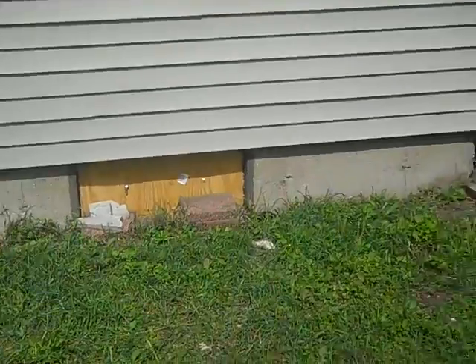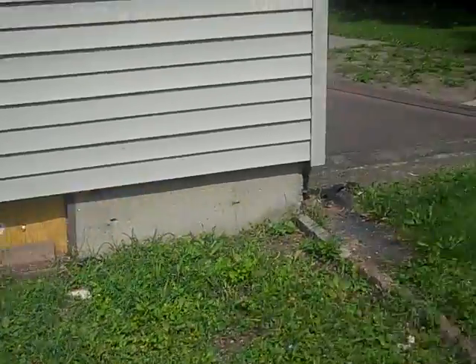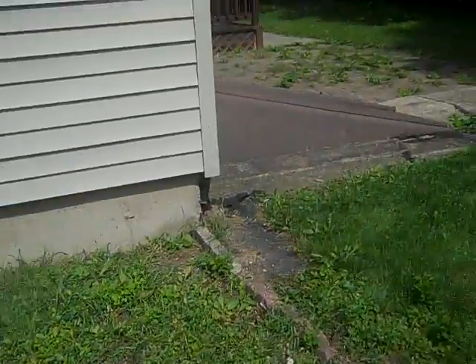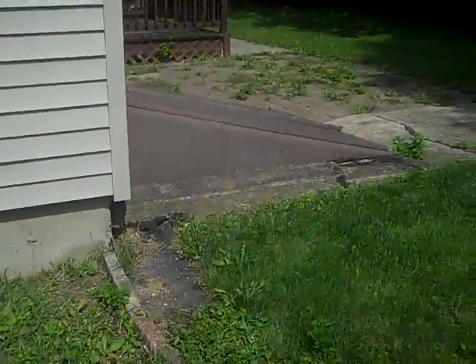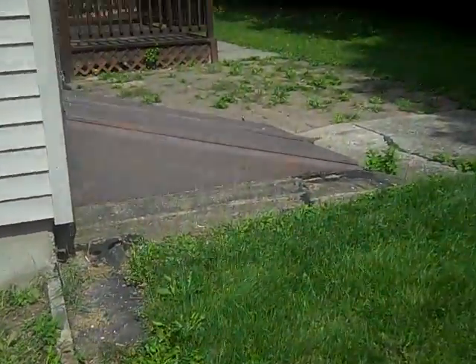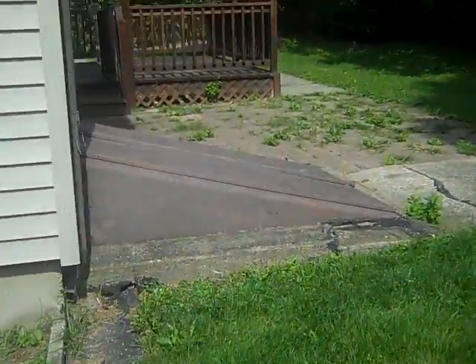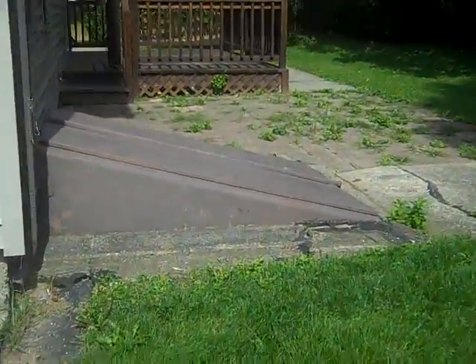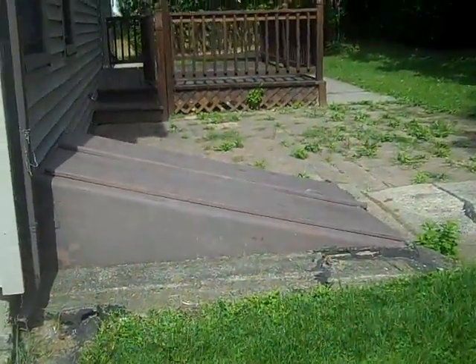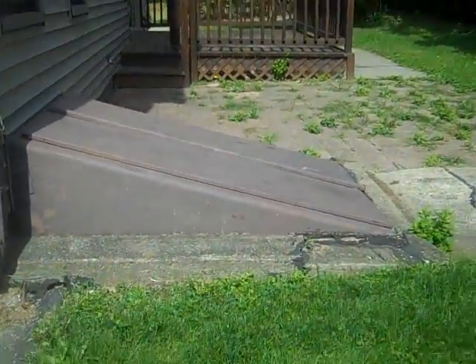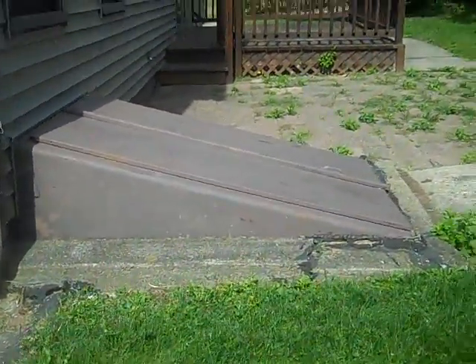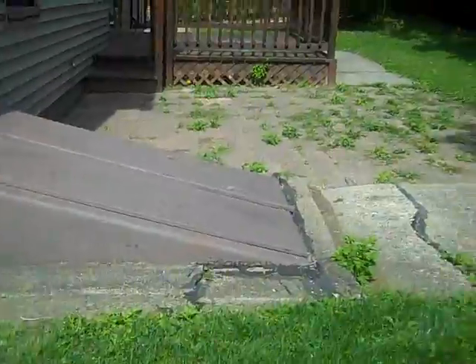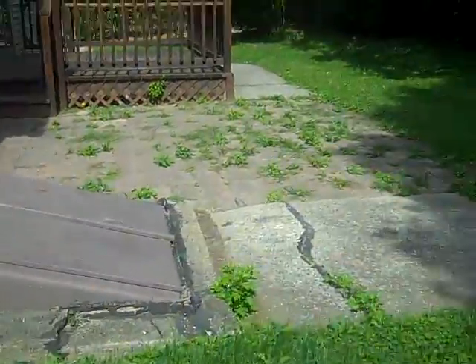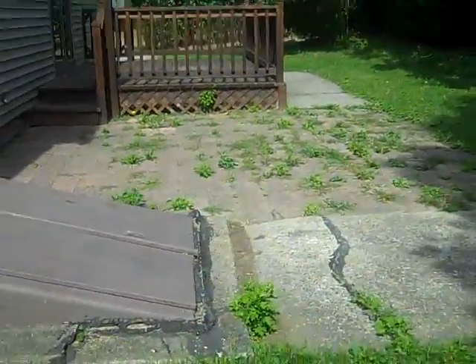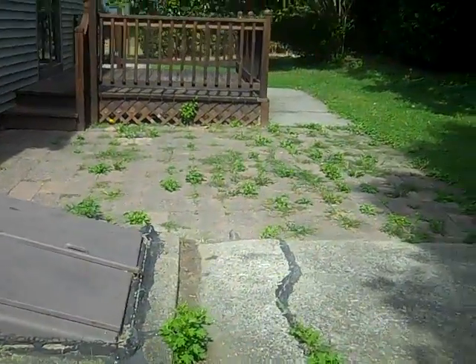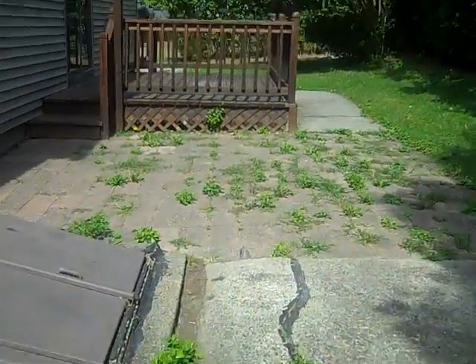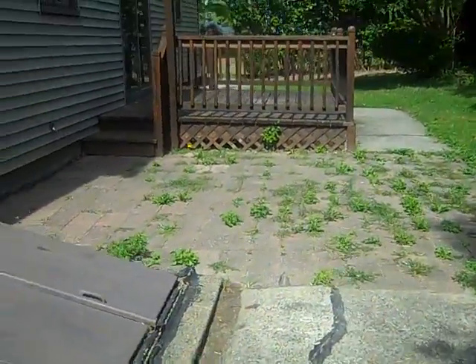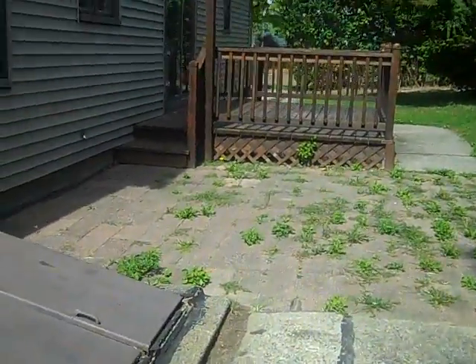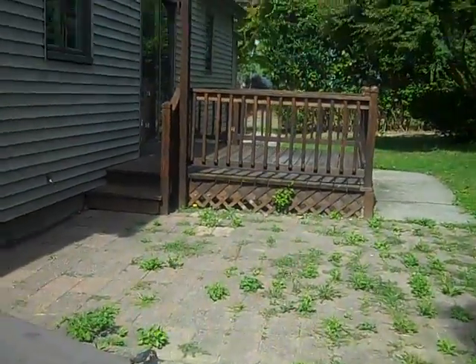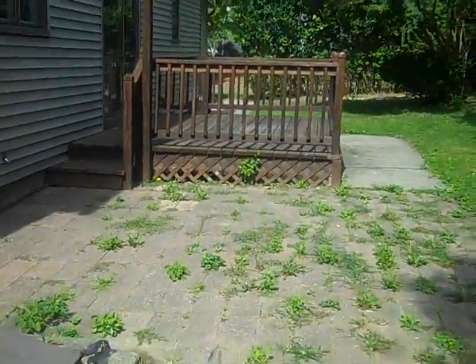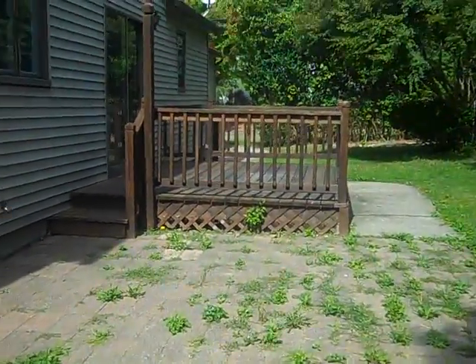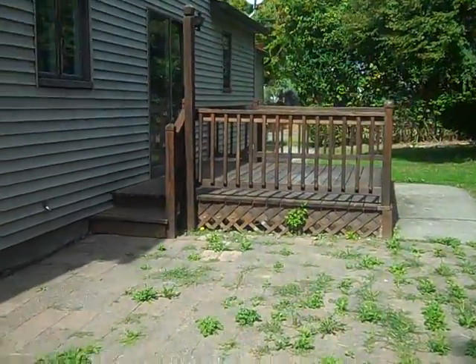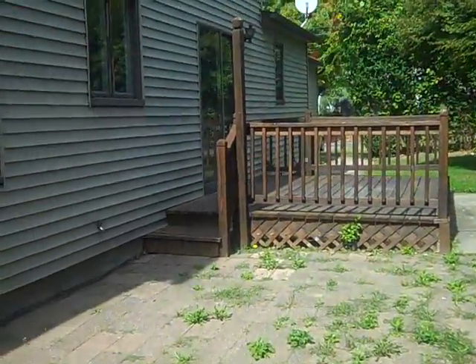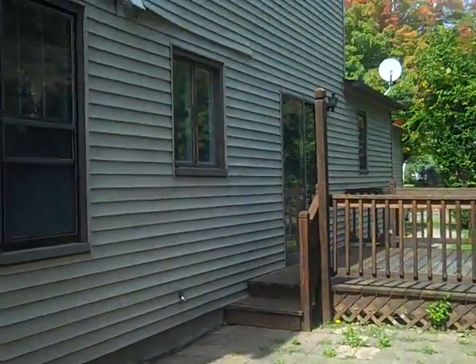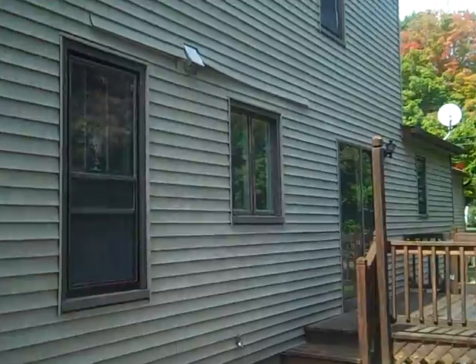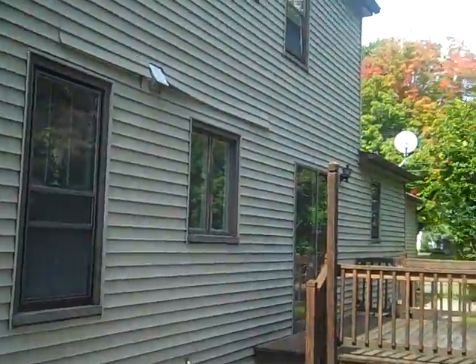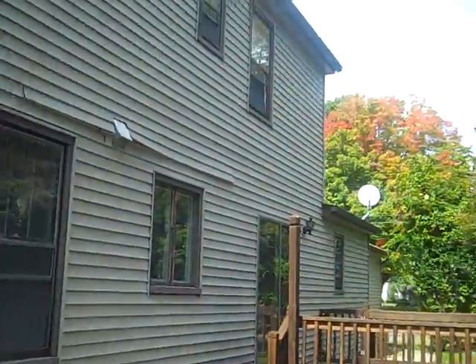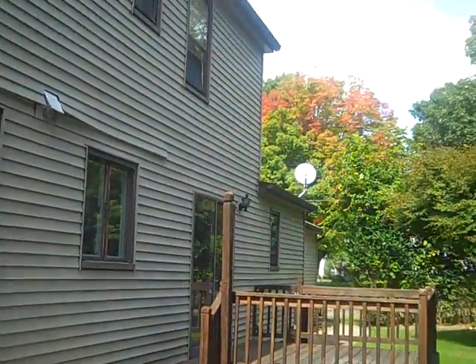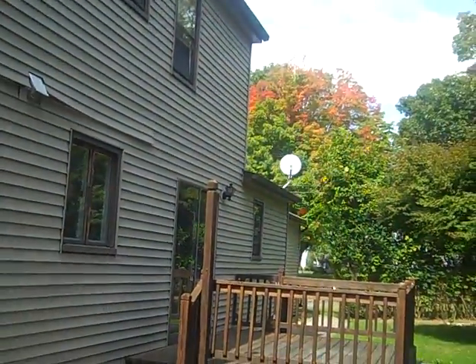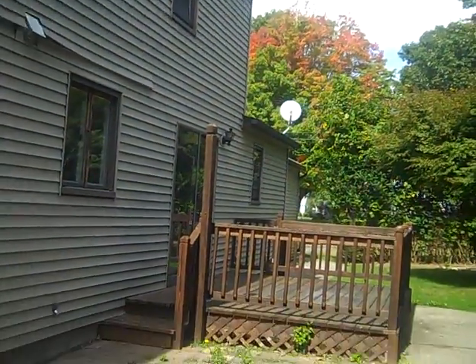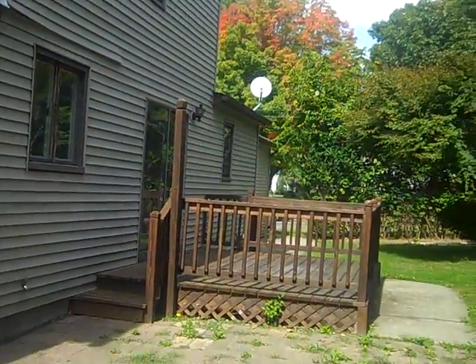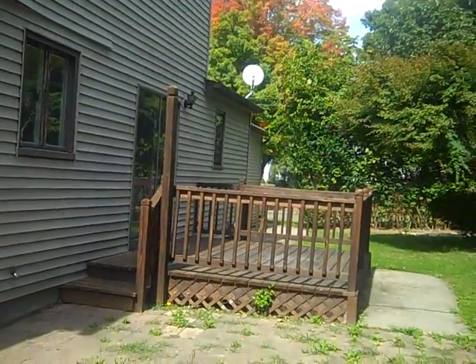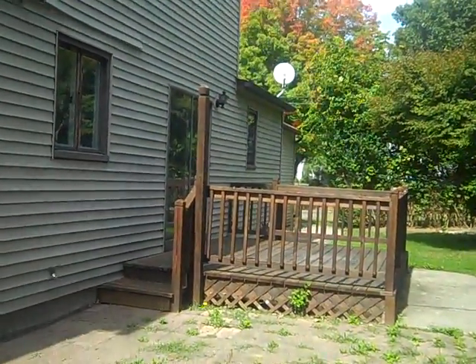We've got to paint, do some touch-up for sure, fix this patio, and power wash that deck. Nice house, right? I'm going to go inside on the next video.